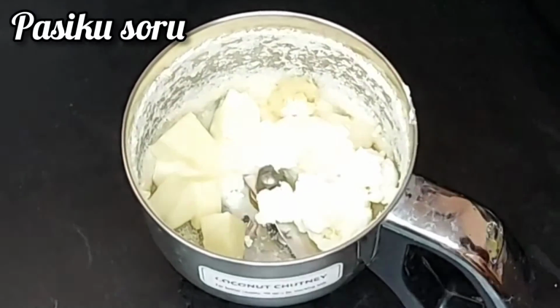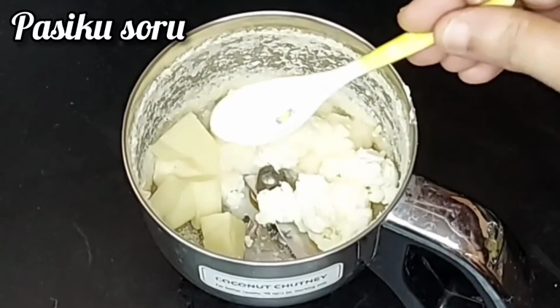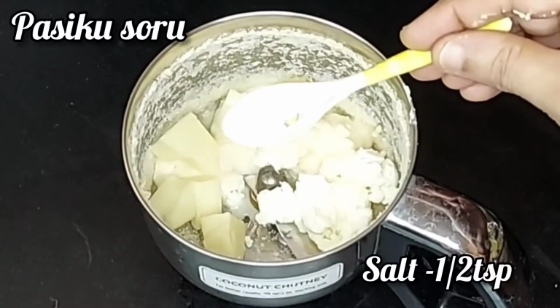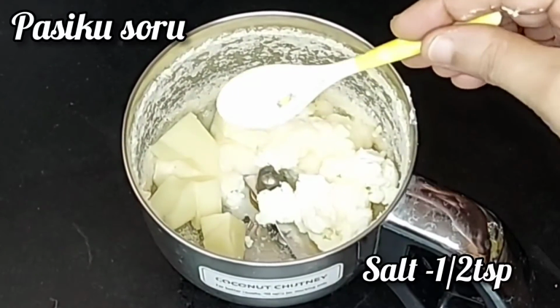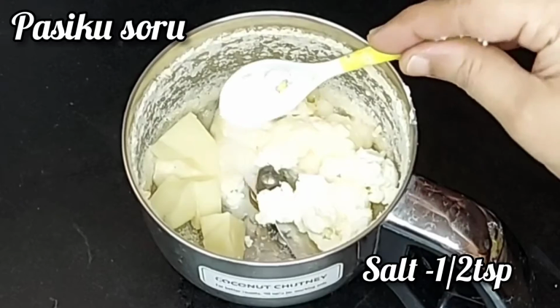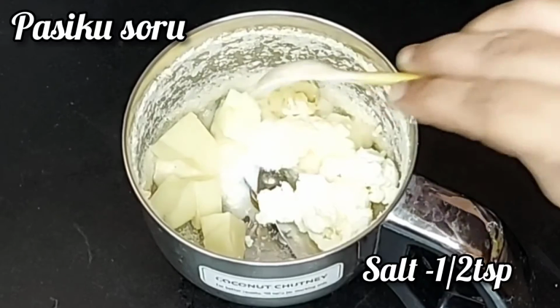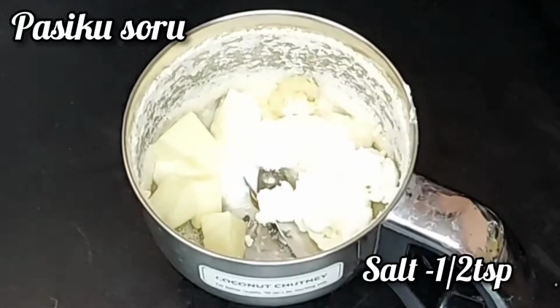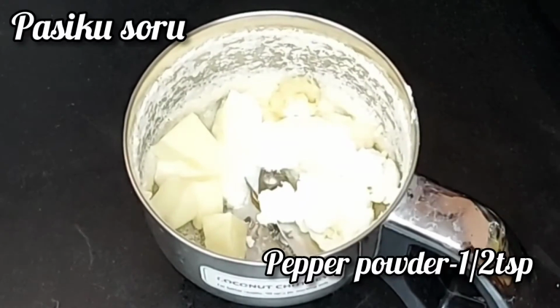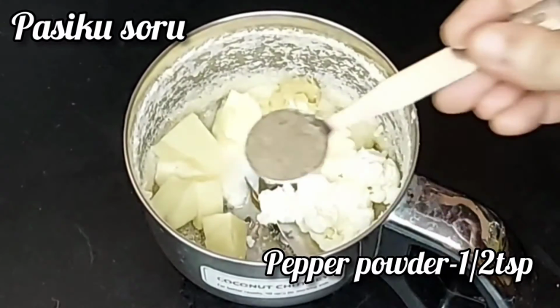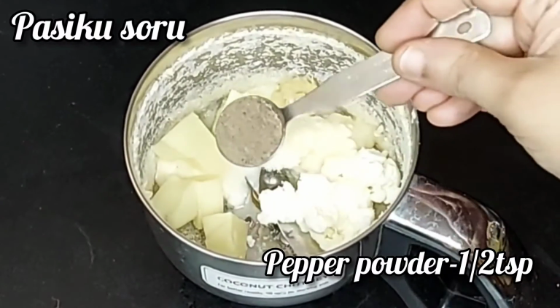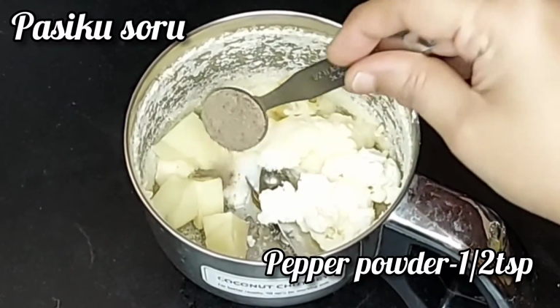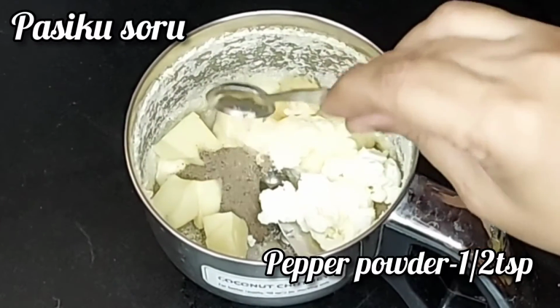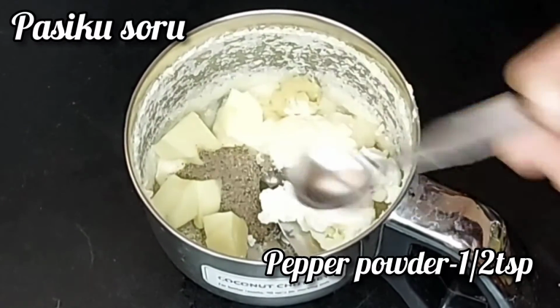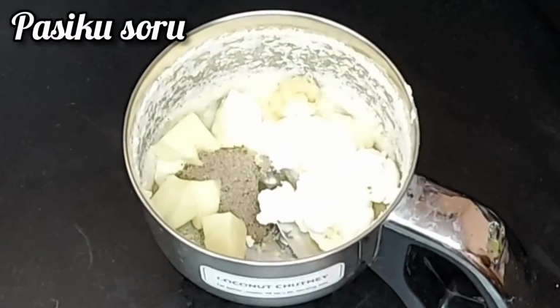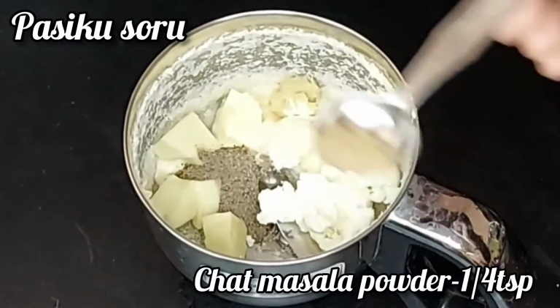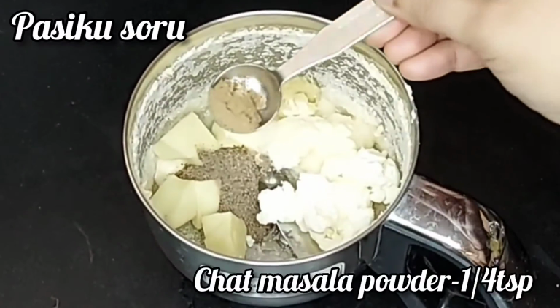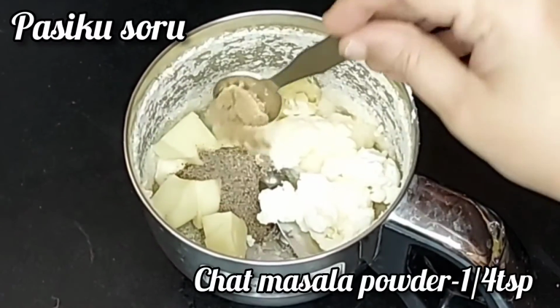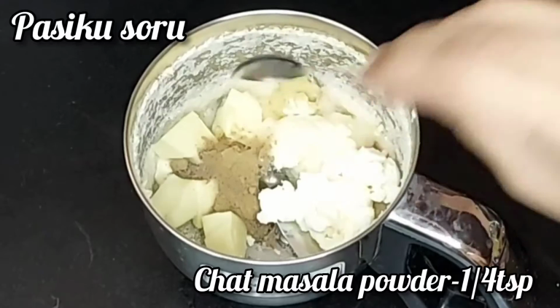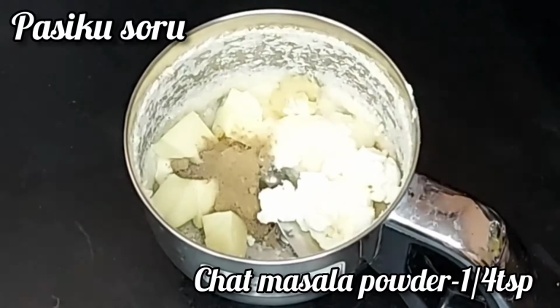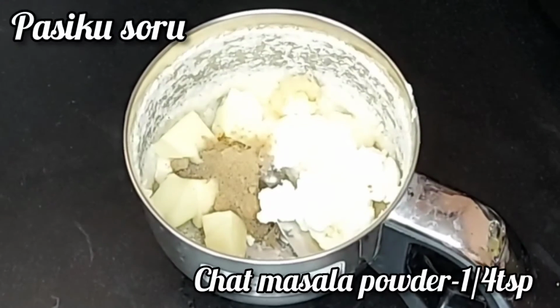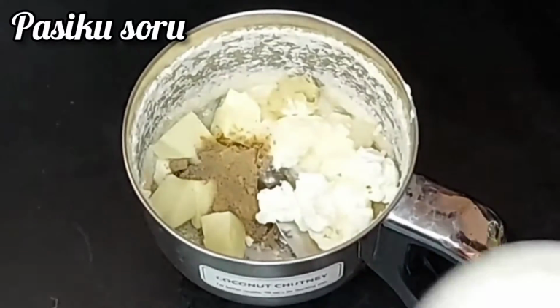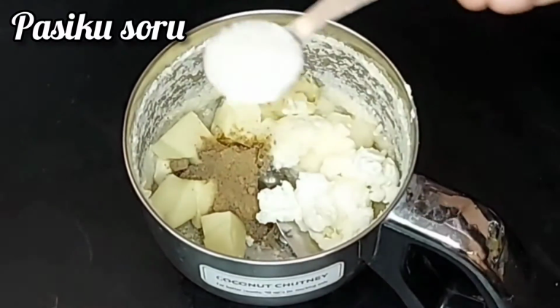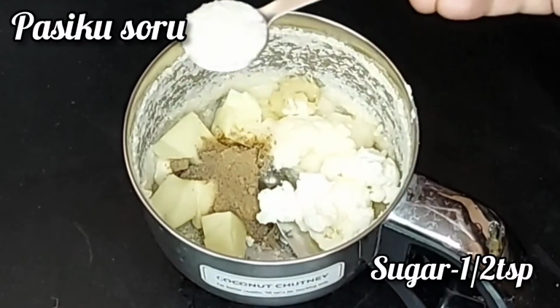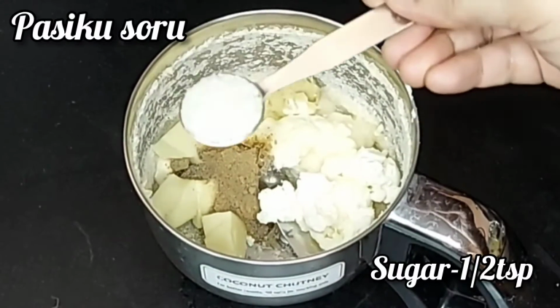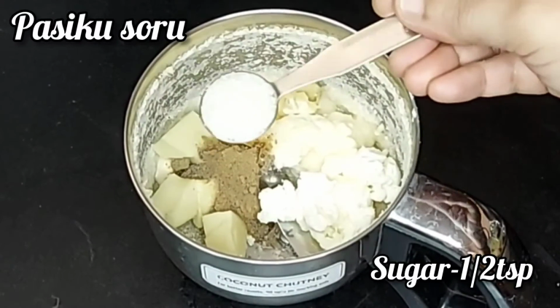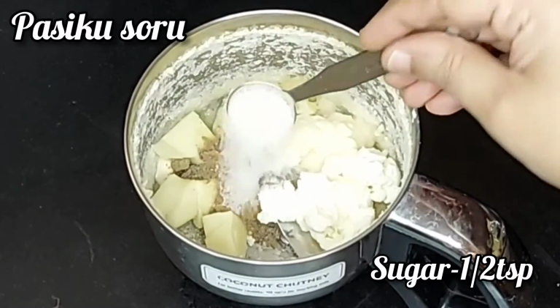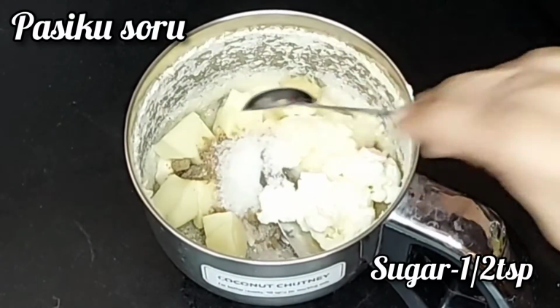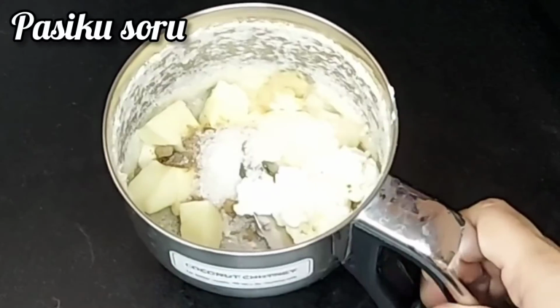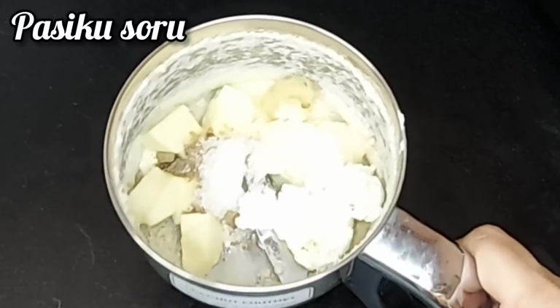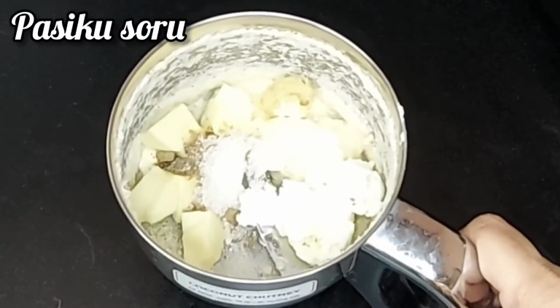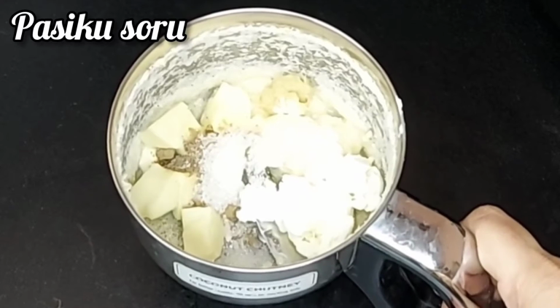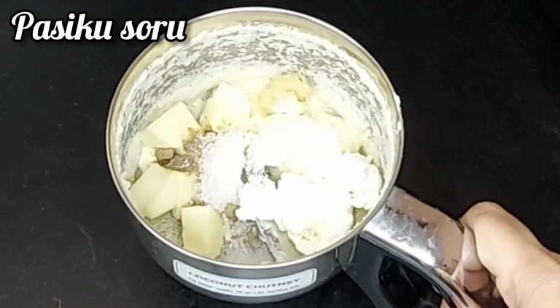Add salt, pepper powder, chaat masala, and sugar.